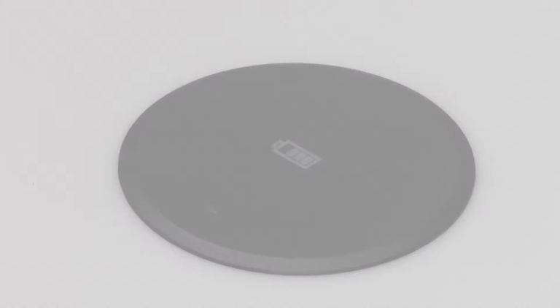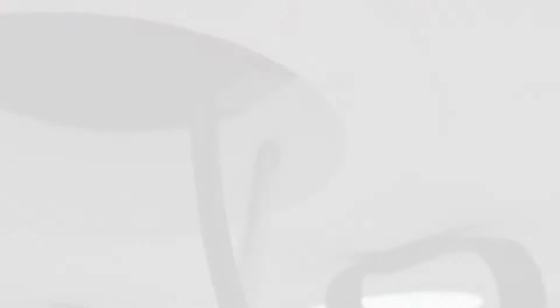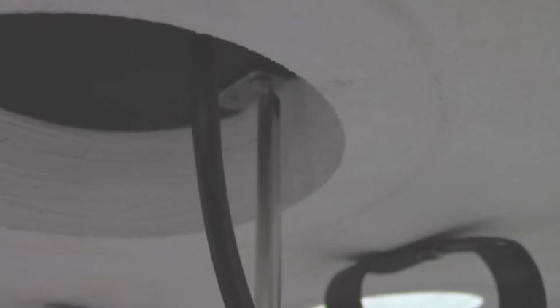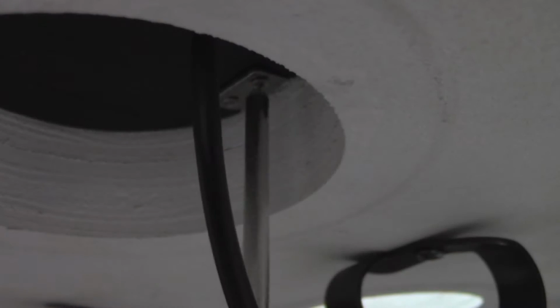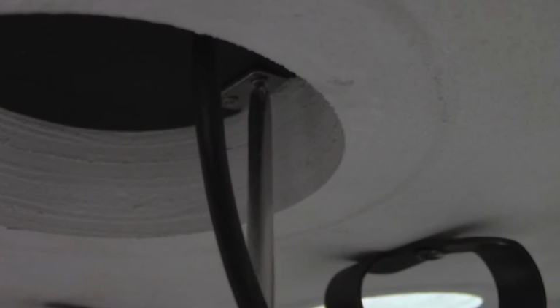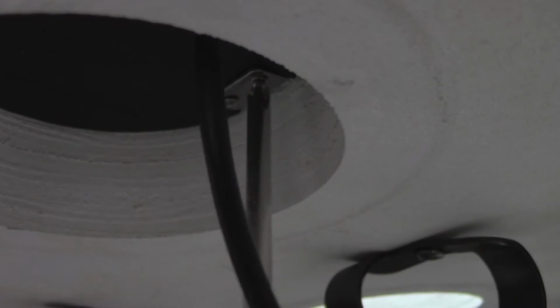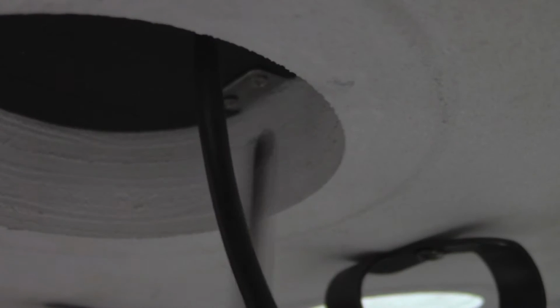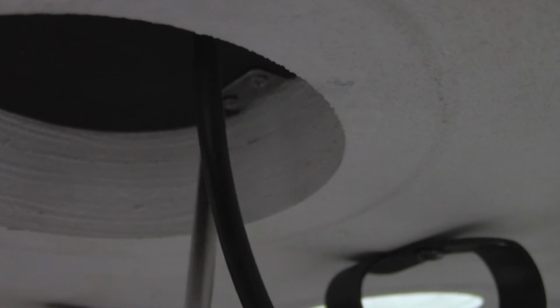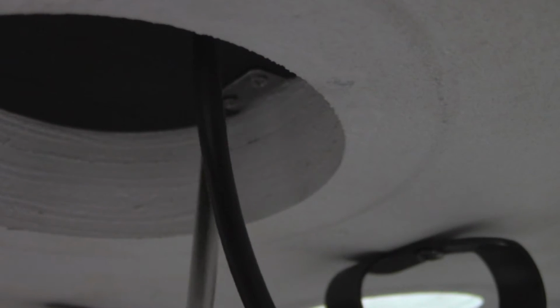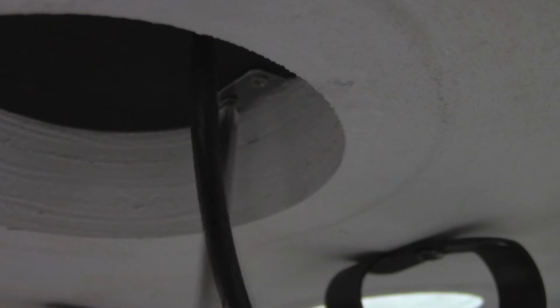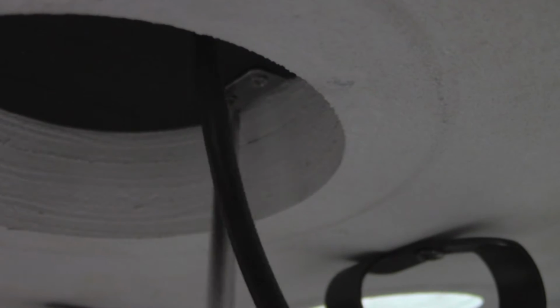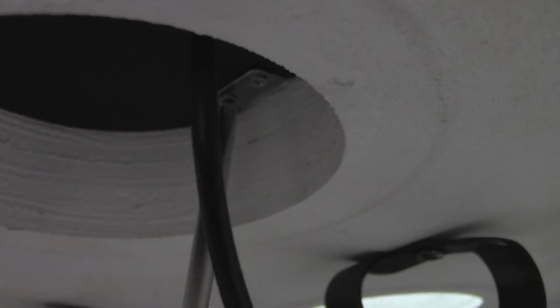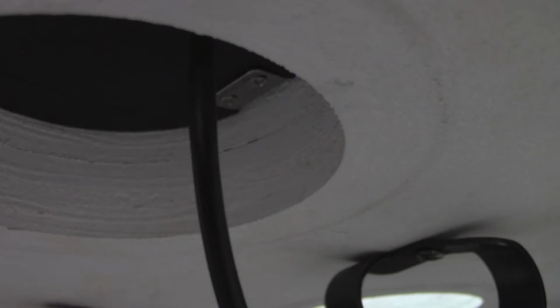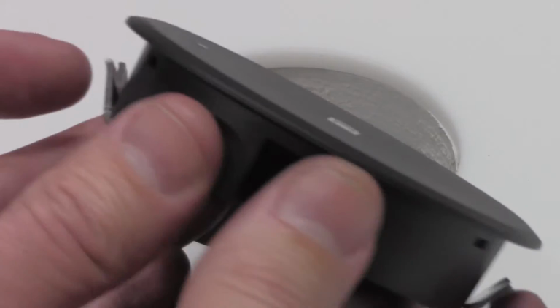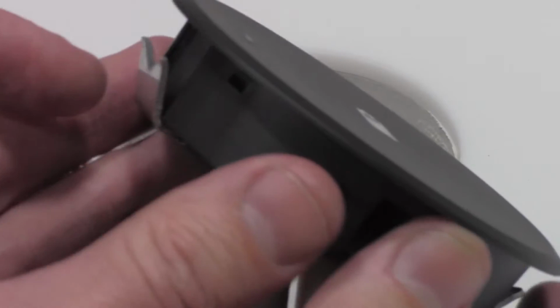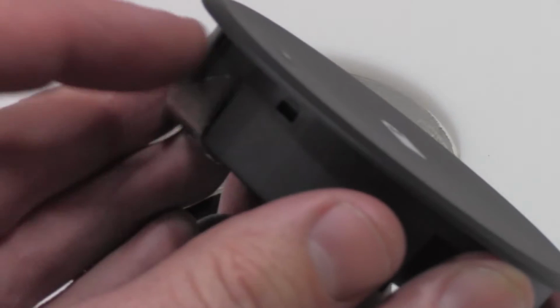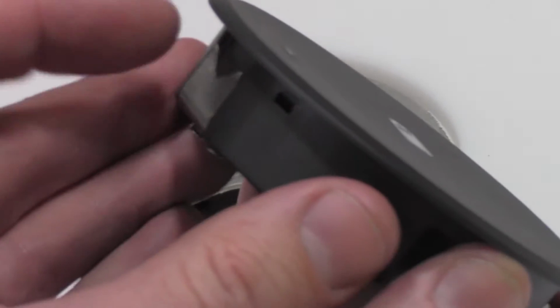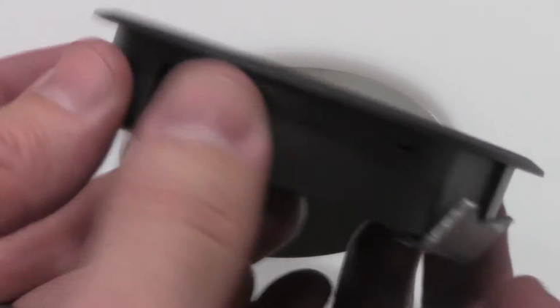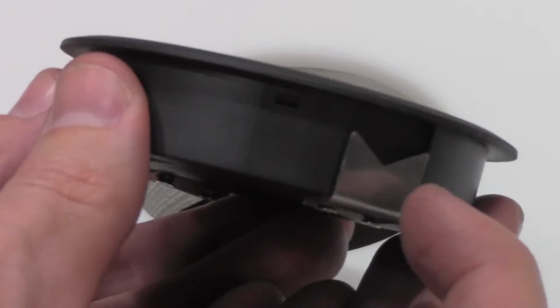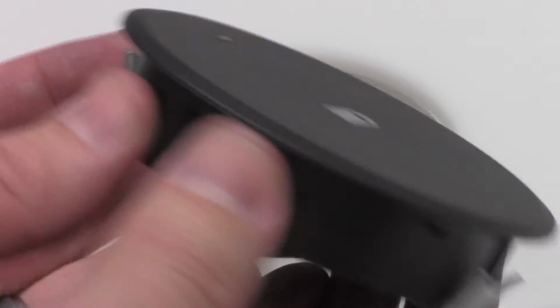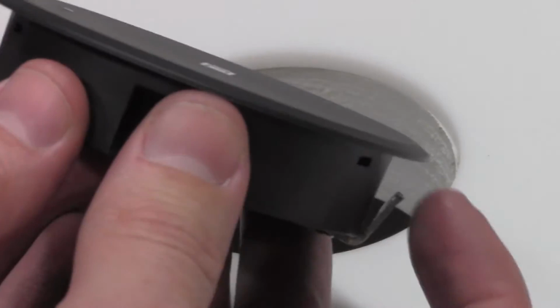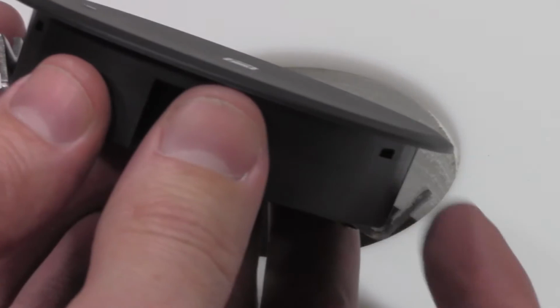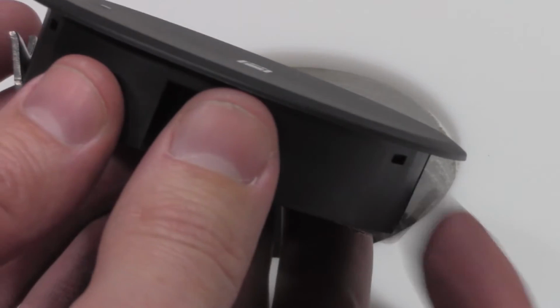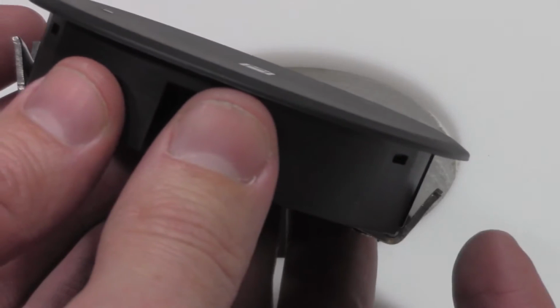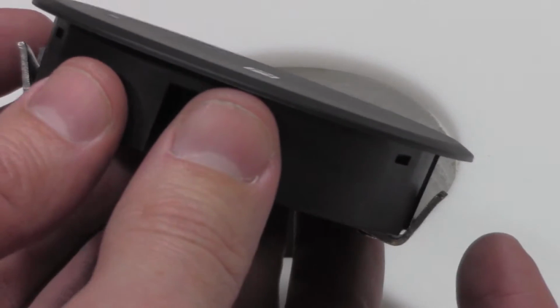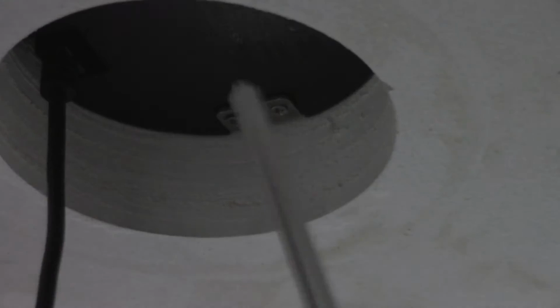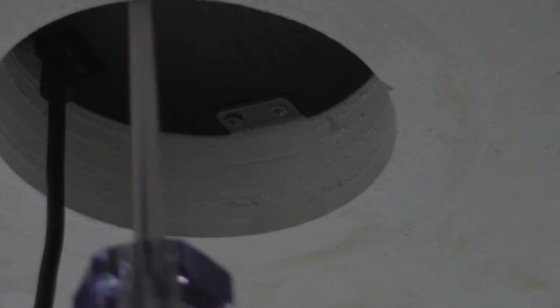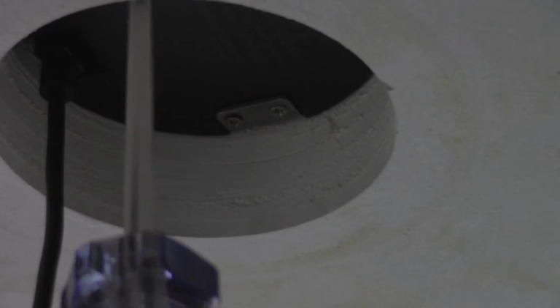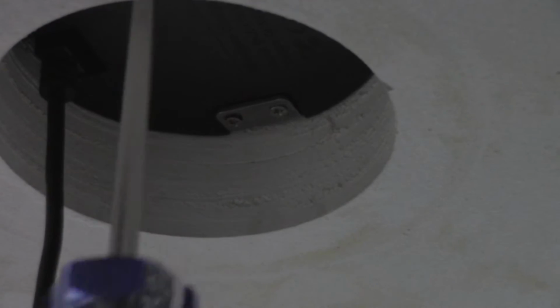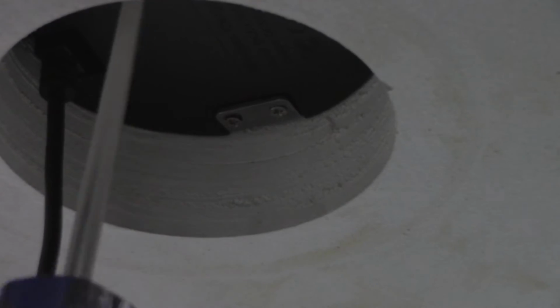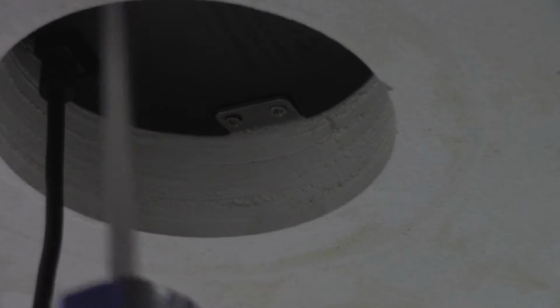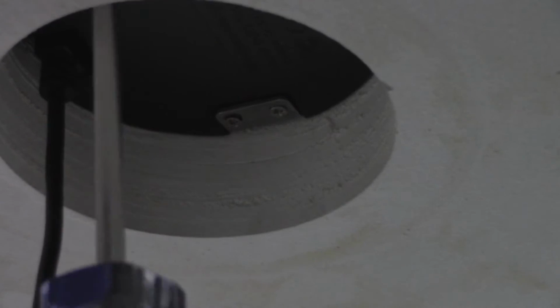Tighten the screws from underneath to secure in place. Note the tabs on either side of the grommet — these tabs have teeth that bite into the material when tightened.